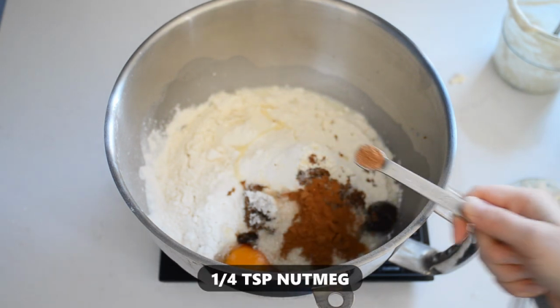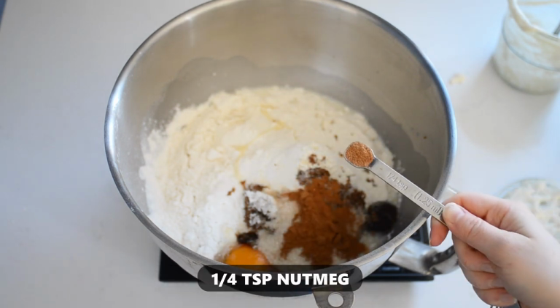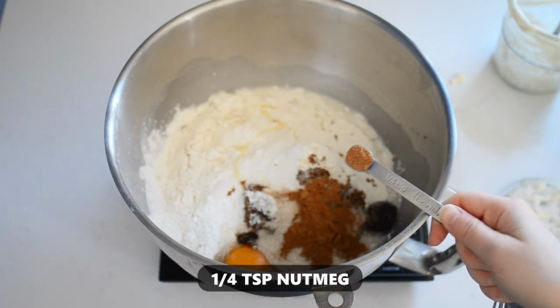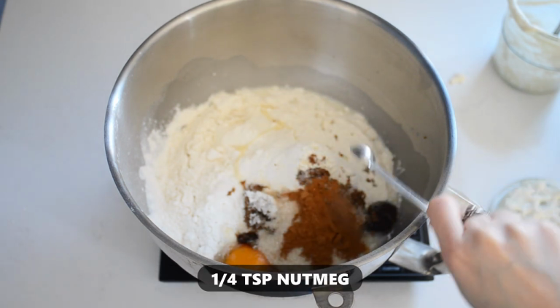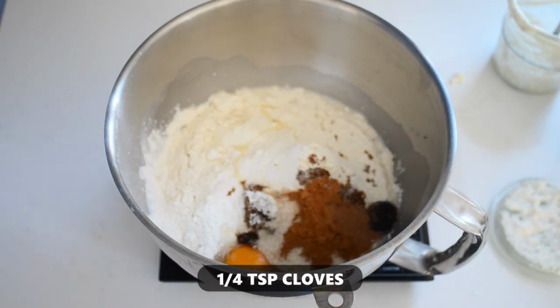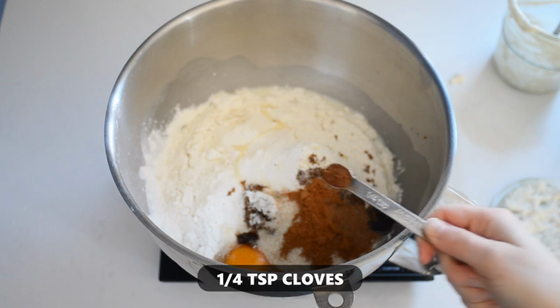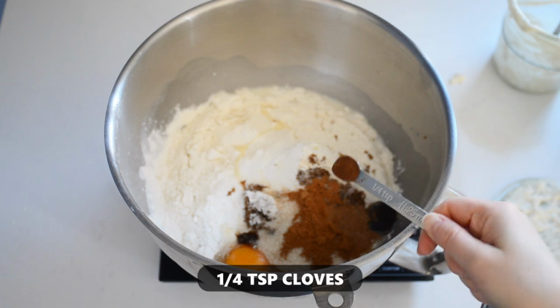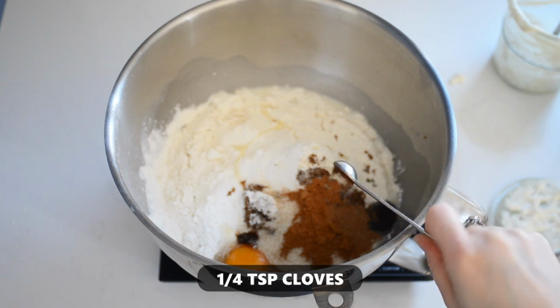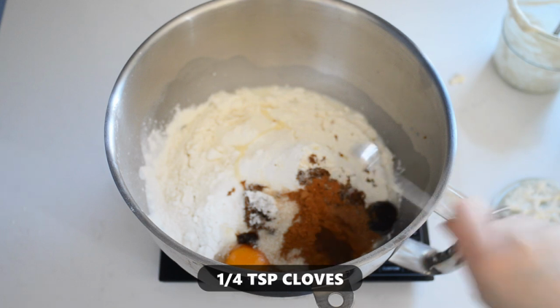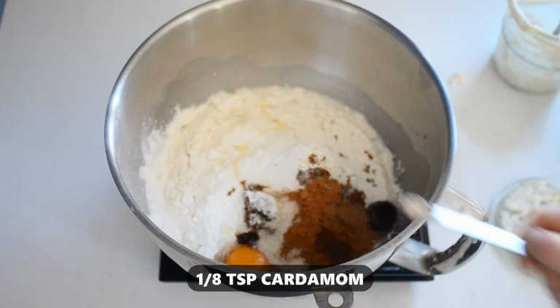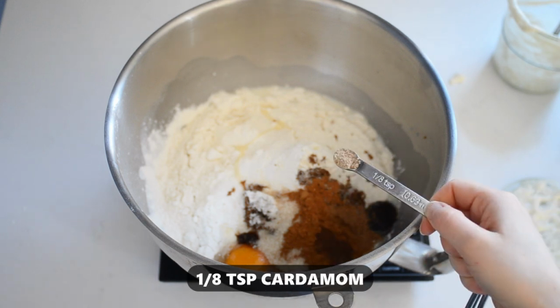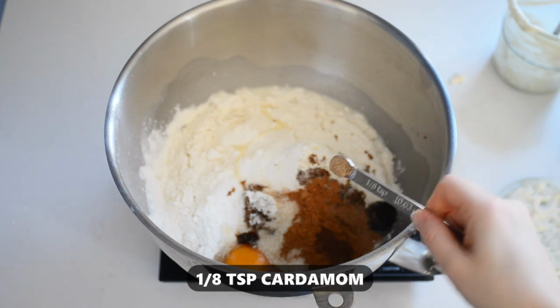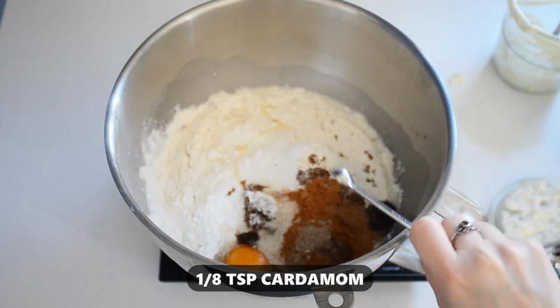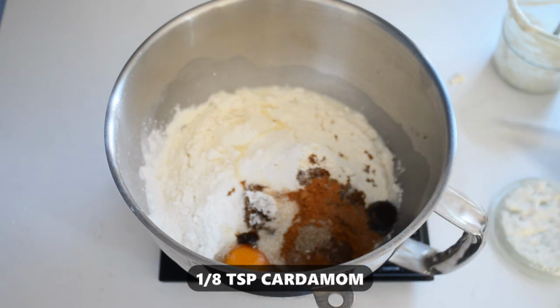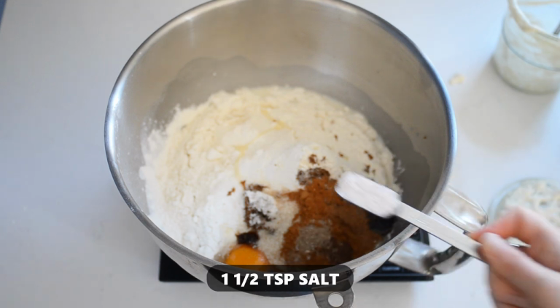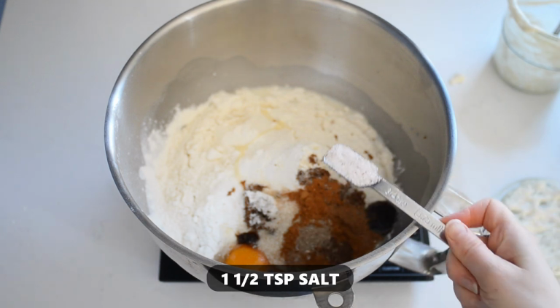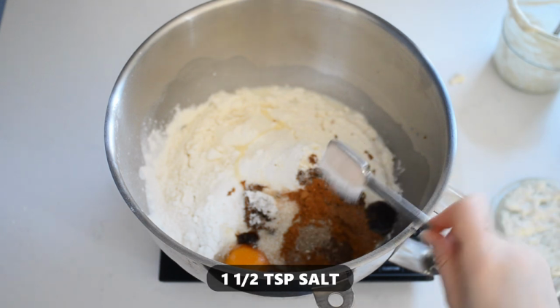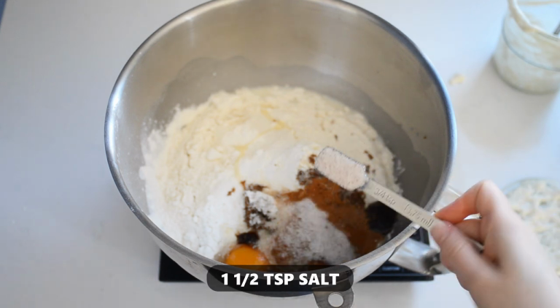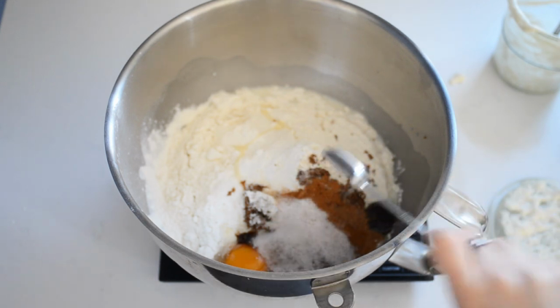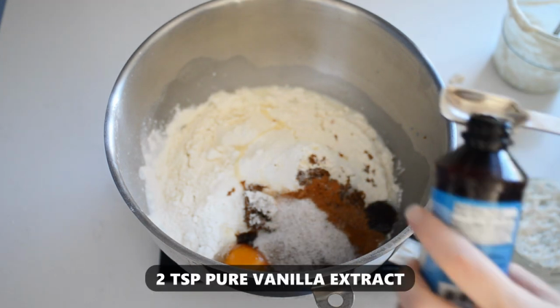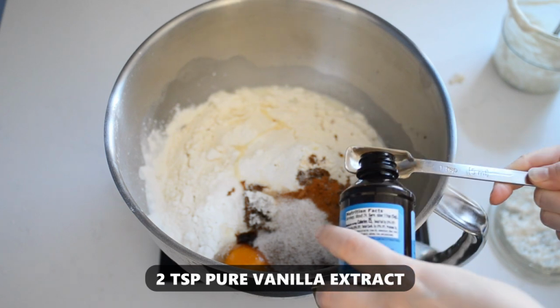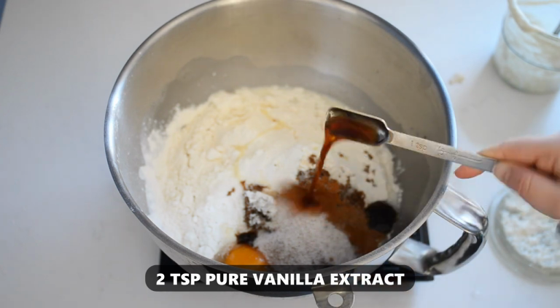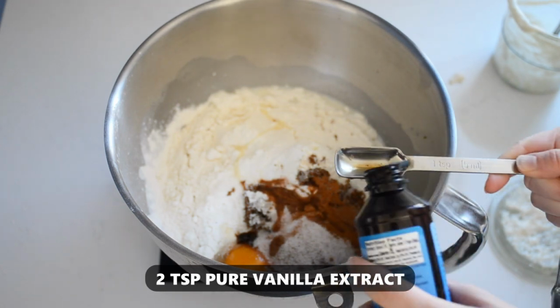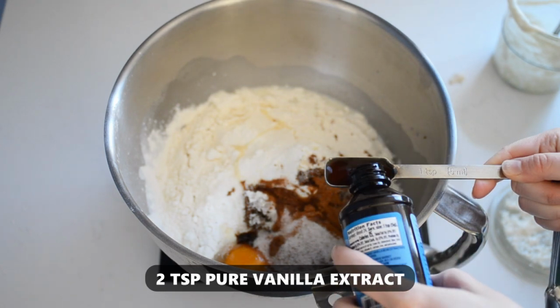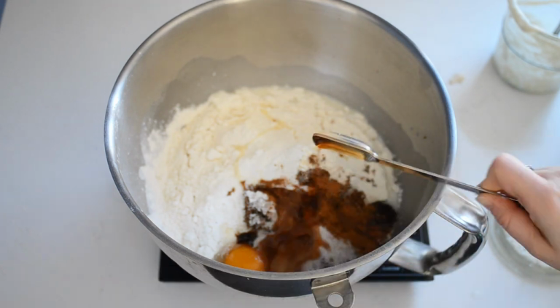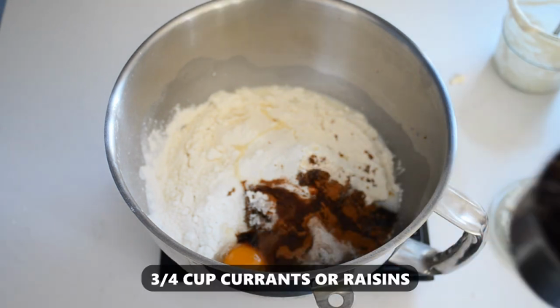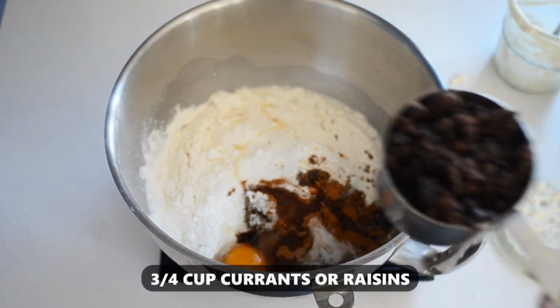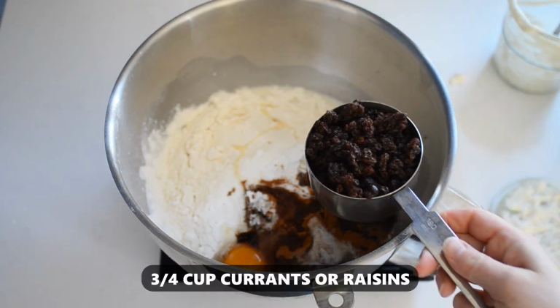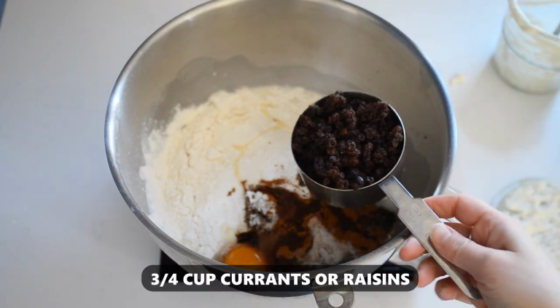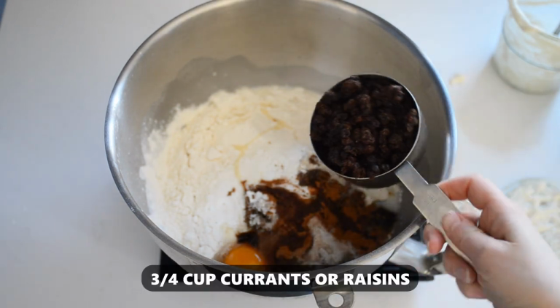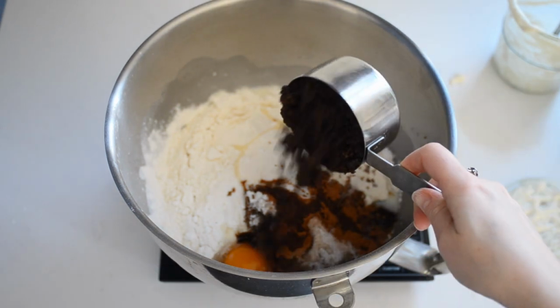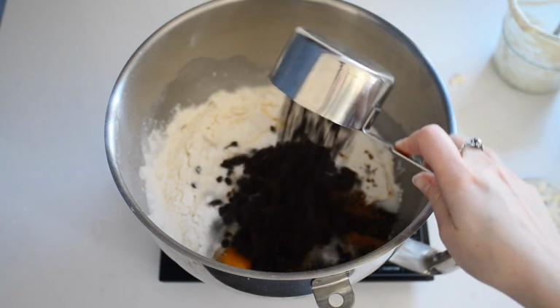Also add 1 quarter teaspoon of nutmeg, 1 quarter teaspoon of cloves, 1 eighth teaspoon of cardamom, 1 and 1 half teaspoons of salt, 2 teaspoons of pure vanilla extract, and 3 quarters cup of currants or raisins.